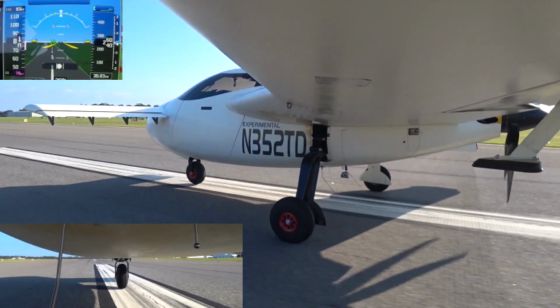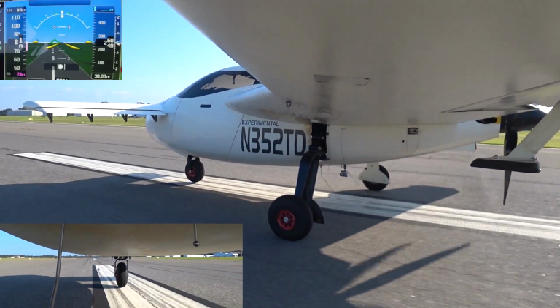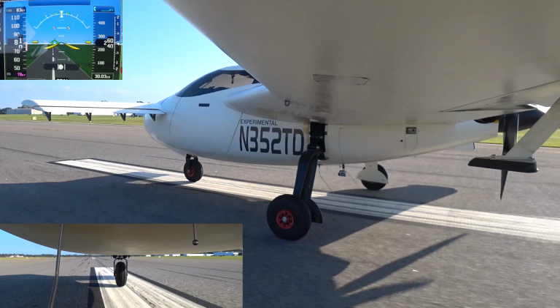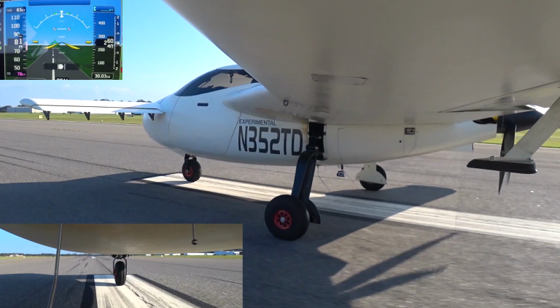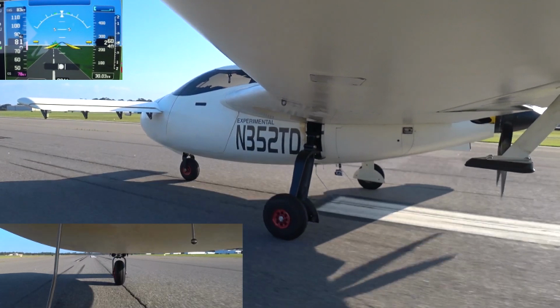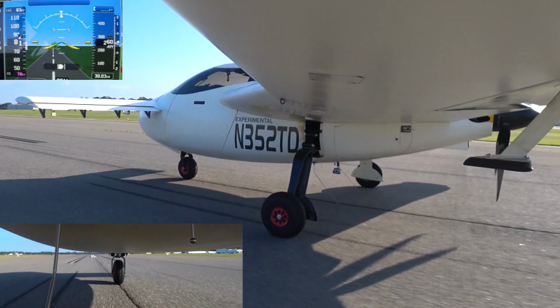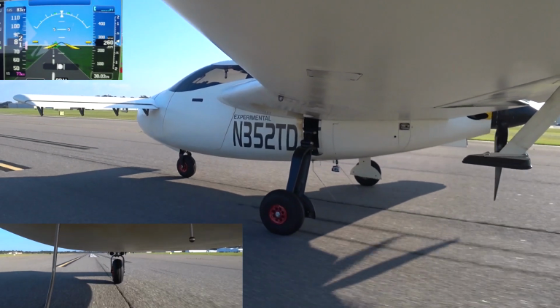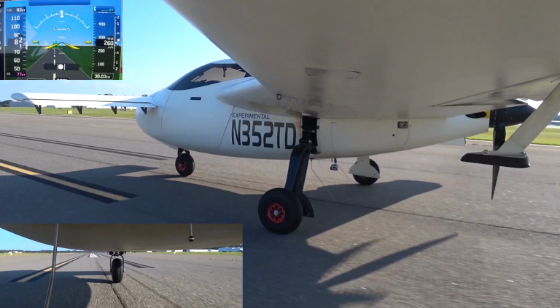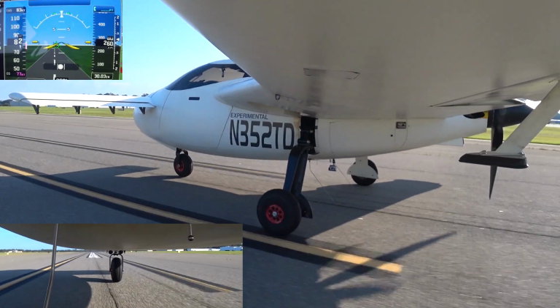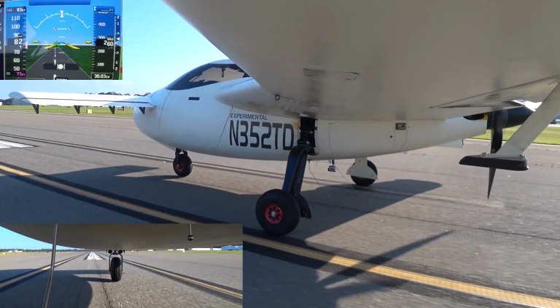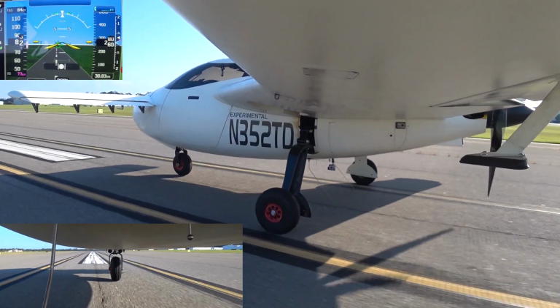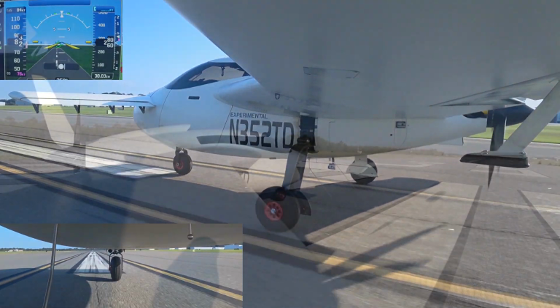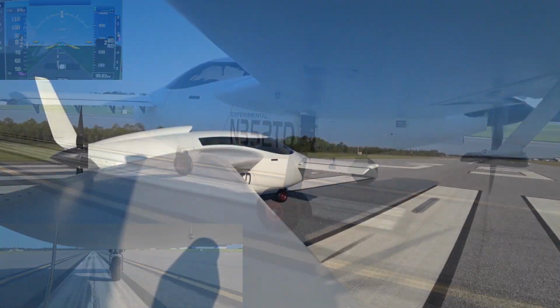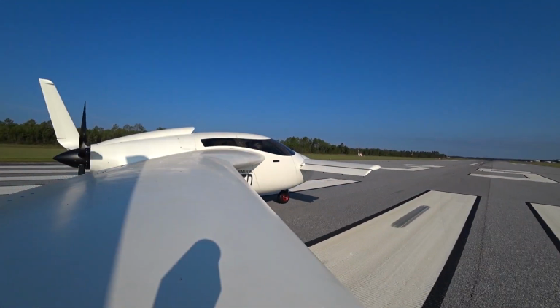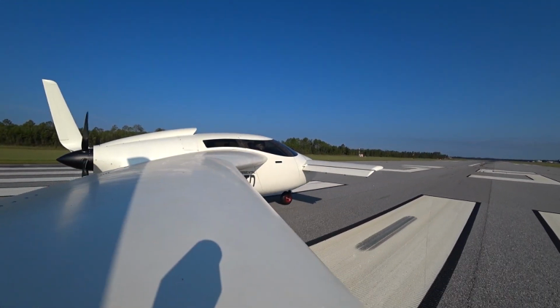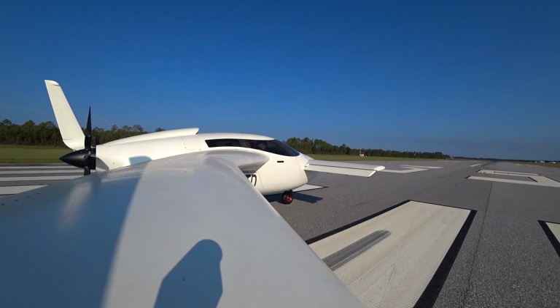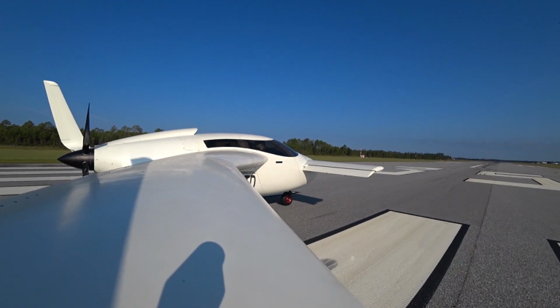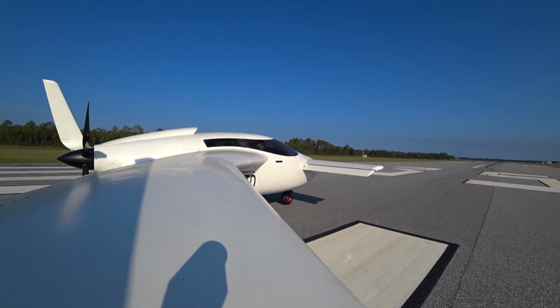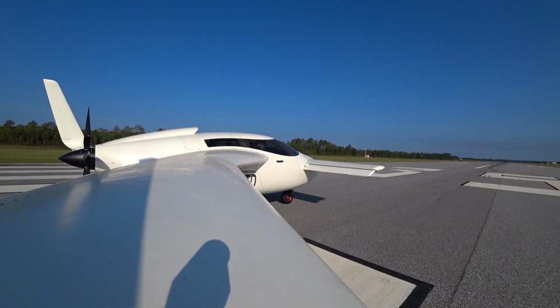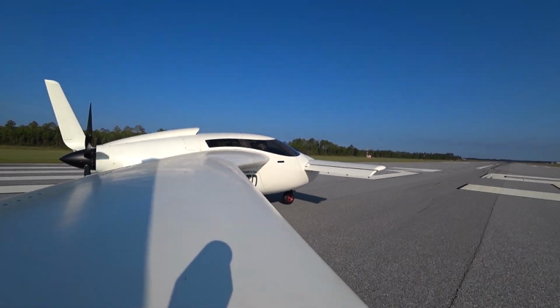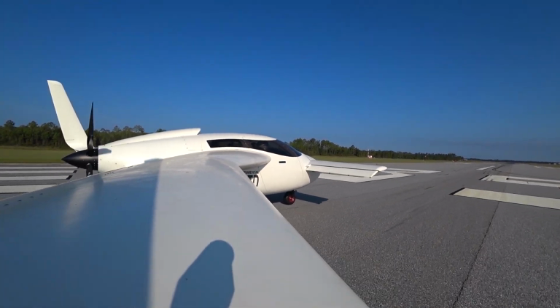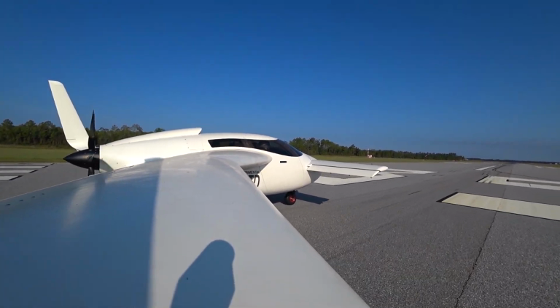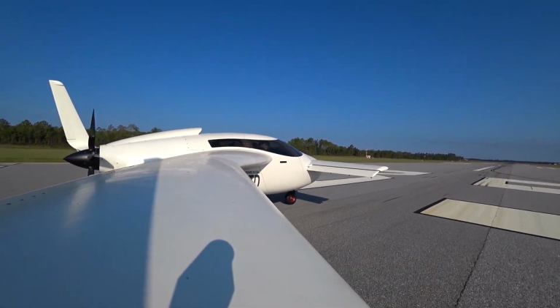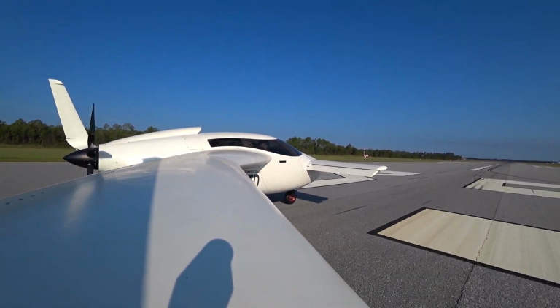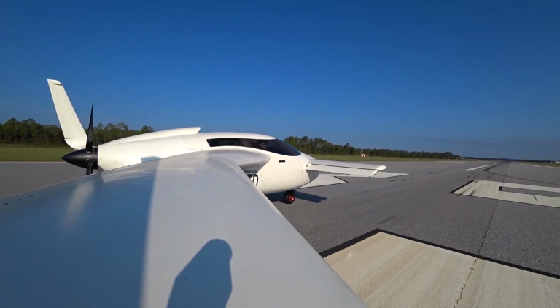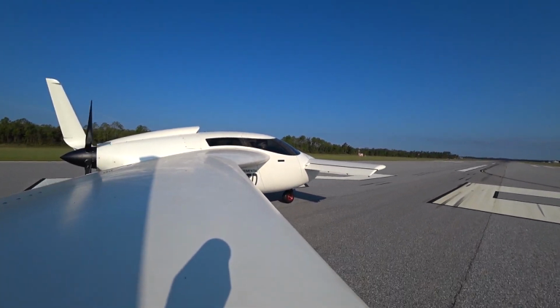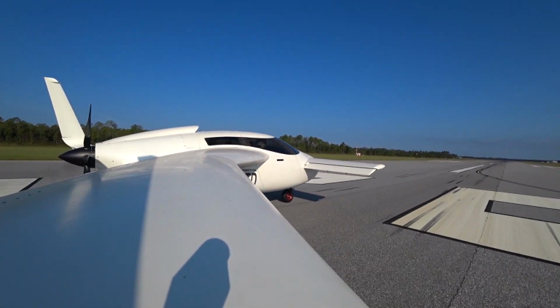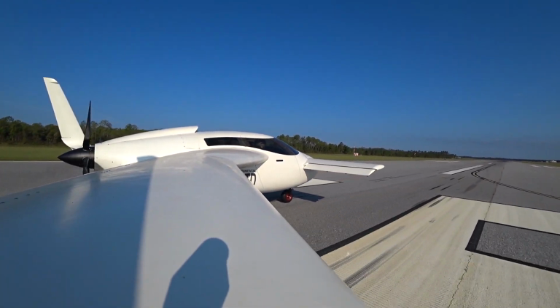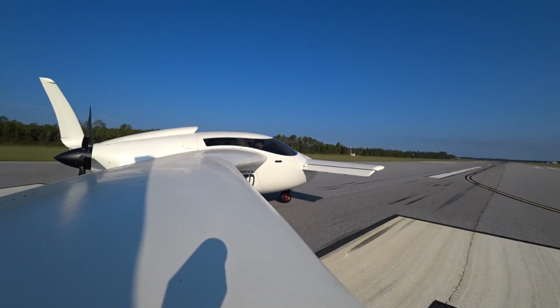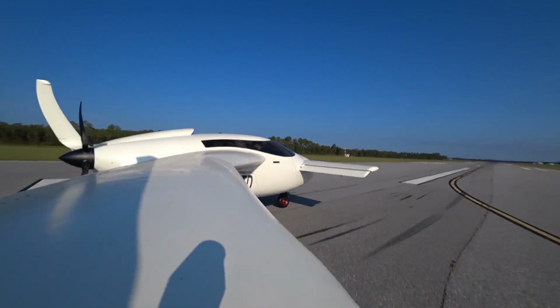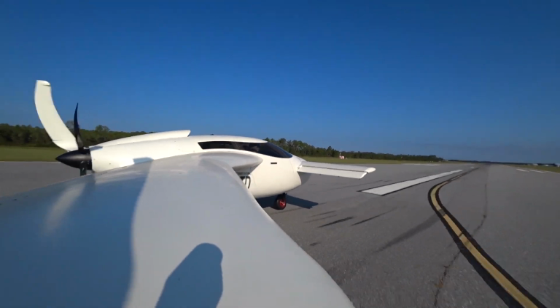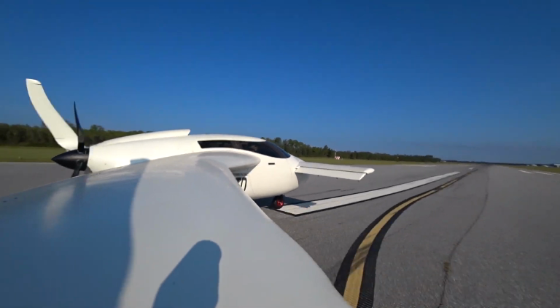Next up is a look from the right wing for the full run. I've taken this camera out of its case in order to stop it from fogging up, but that ends up creating a lot of wind noise because of that.